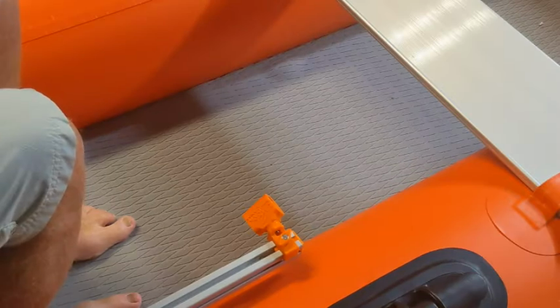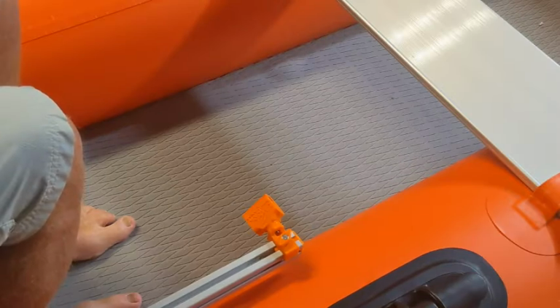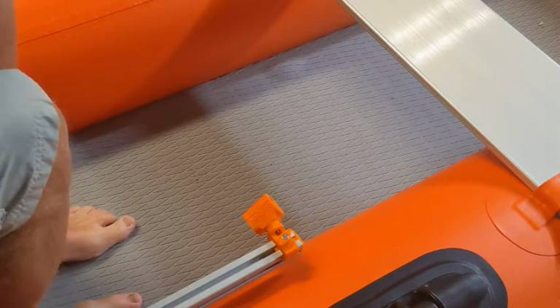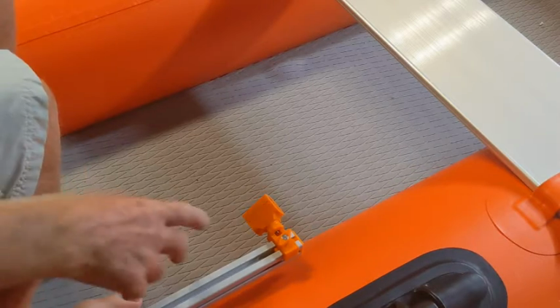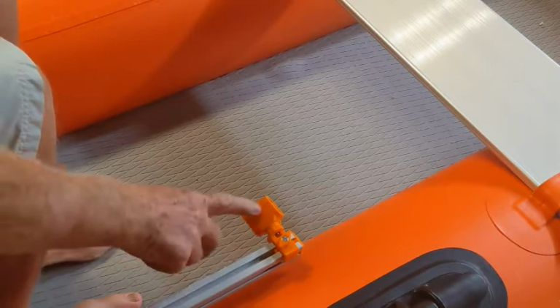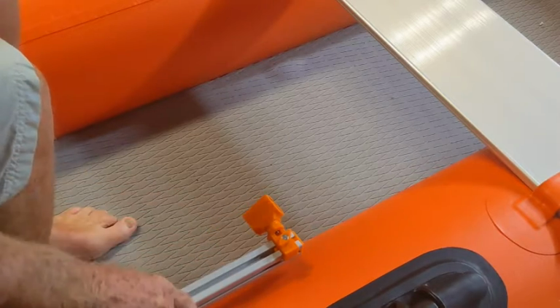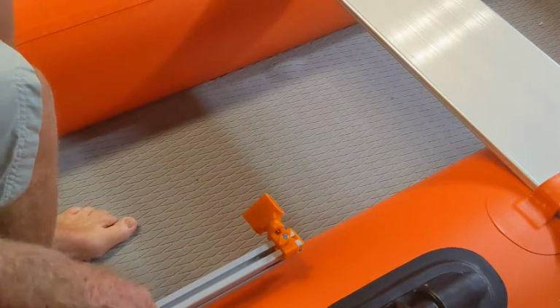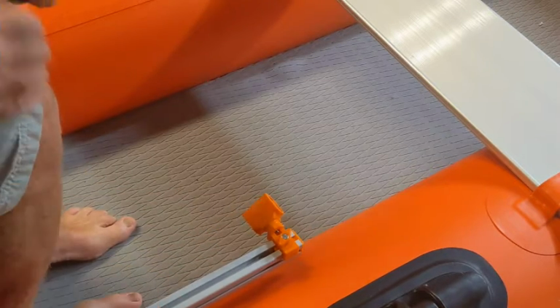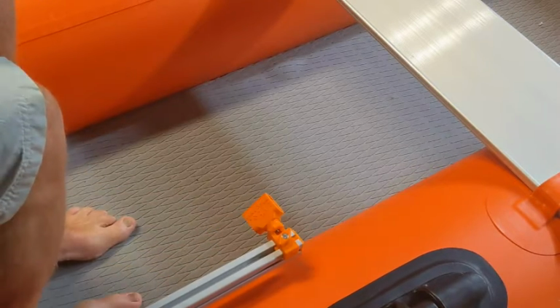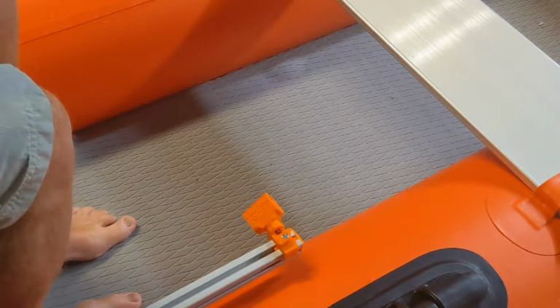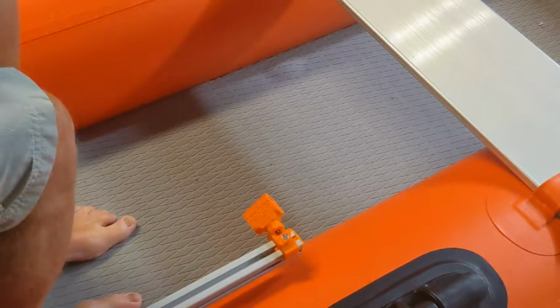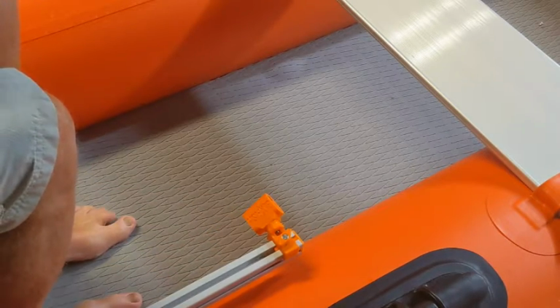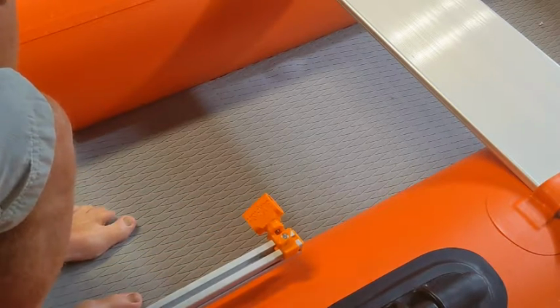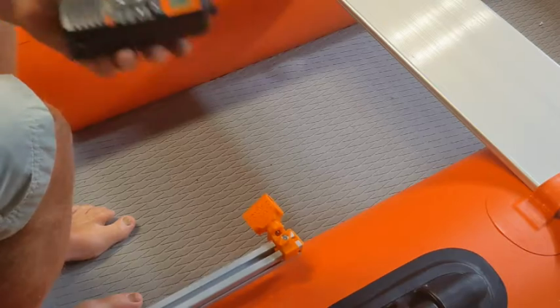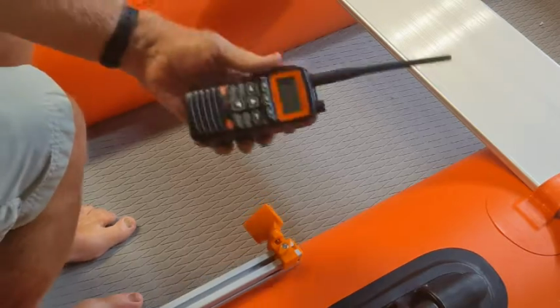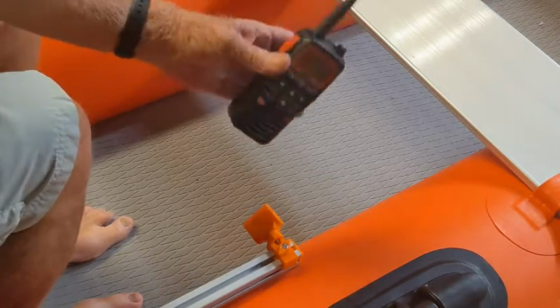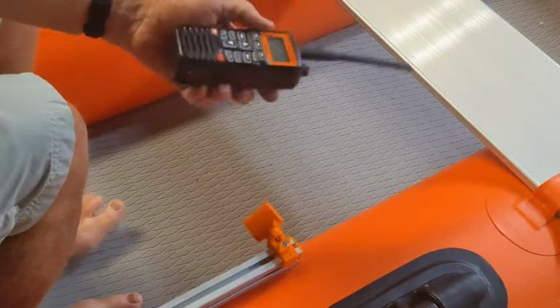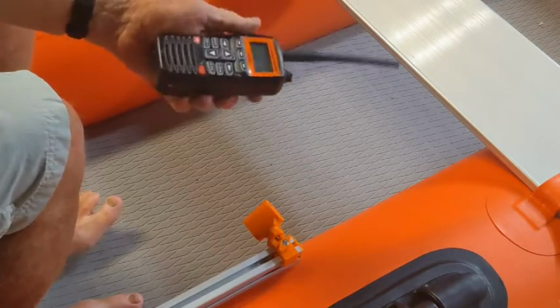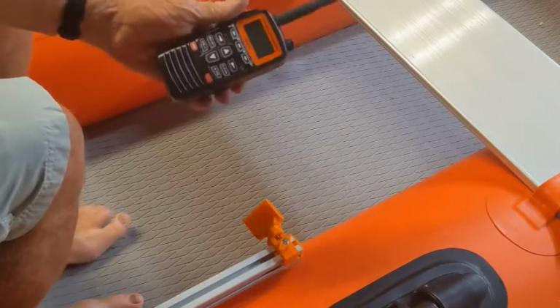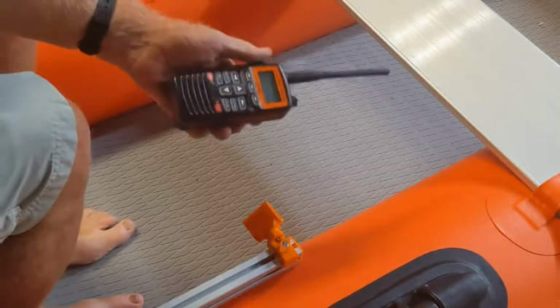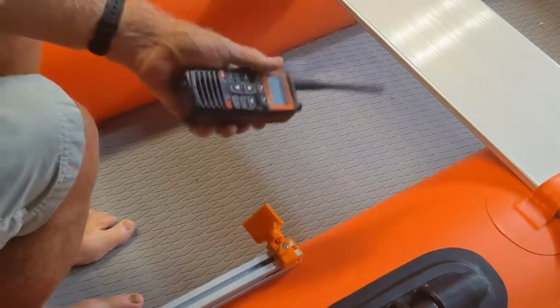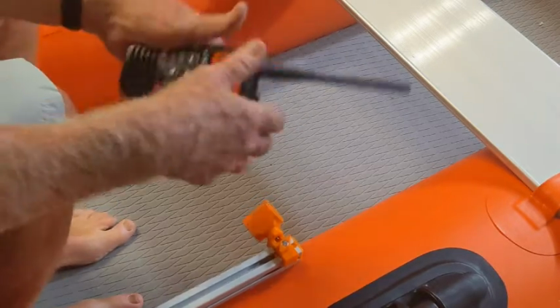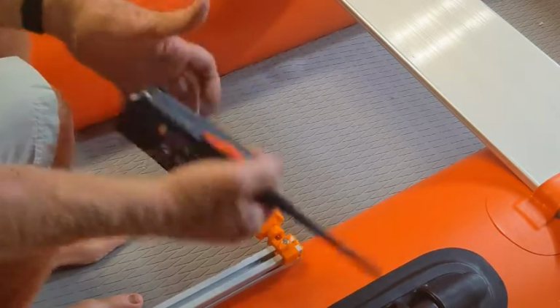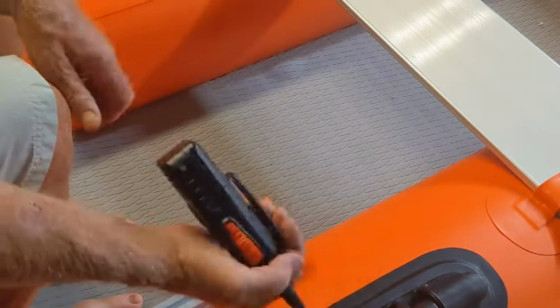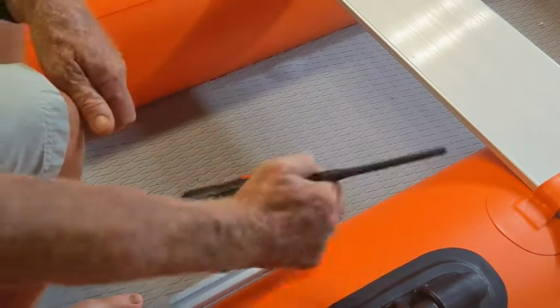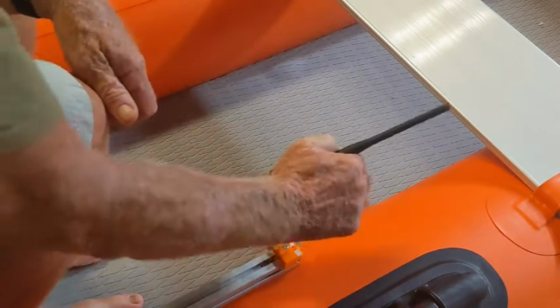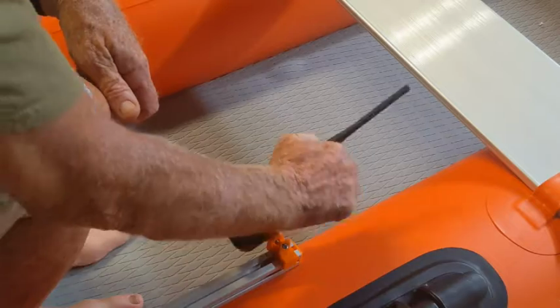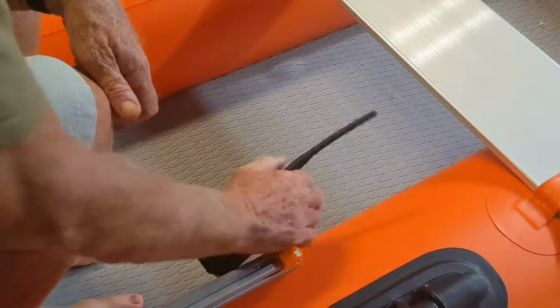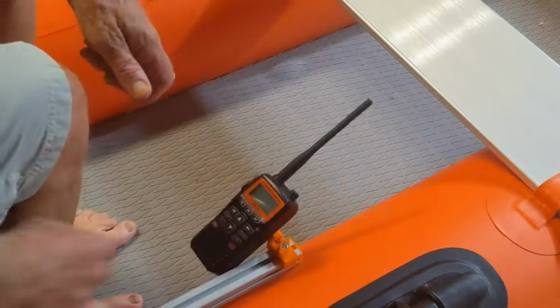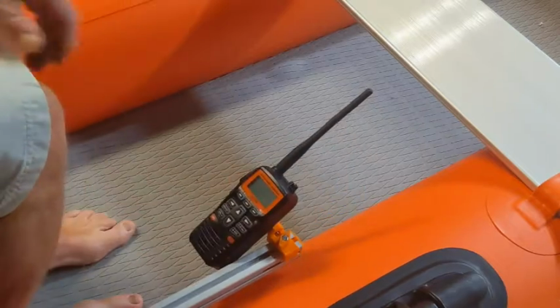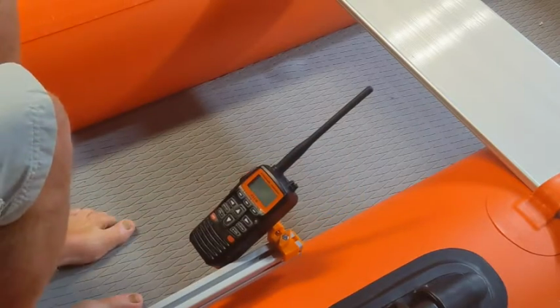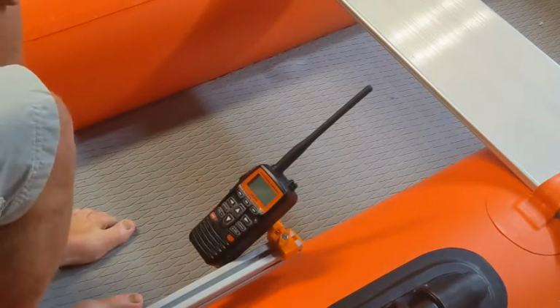This is the radio holder. It goes on the track and will hold a variety of radios. This is a fairly low-cost Standard Horizon radio, a VHF marine radio, and it just slips right in.